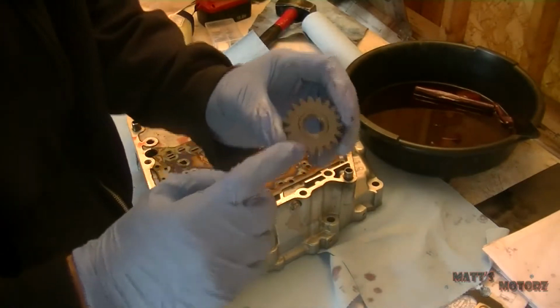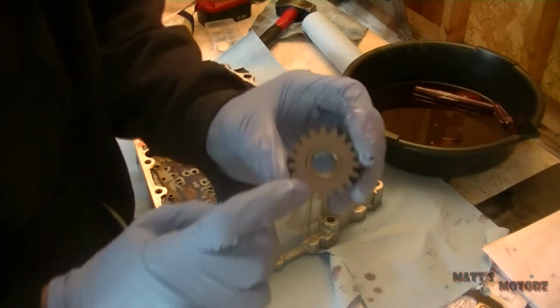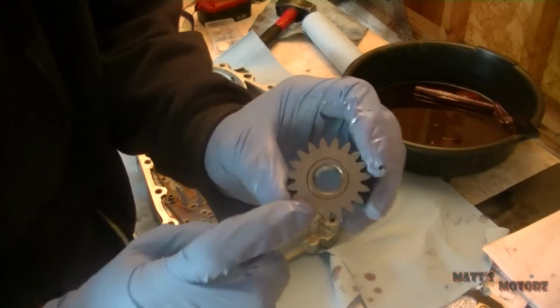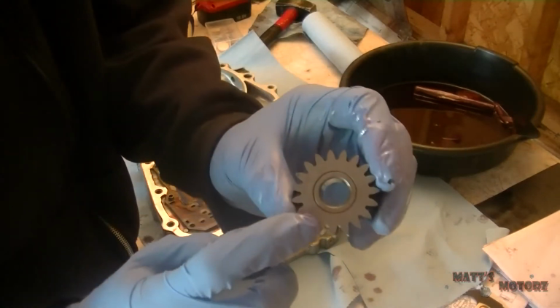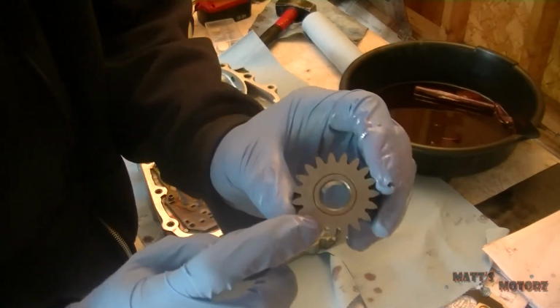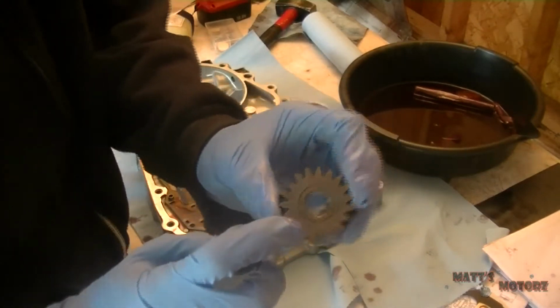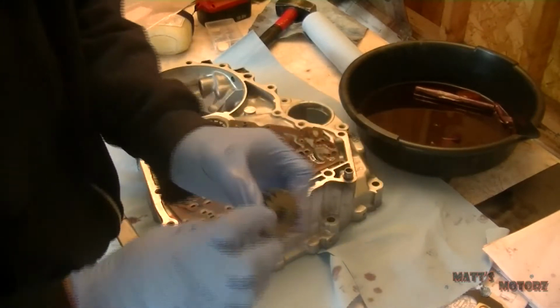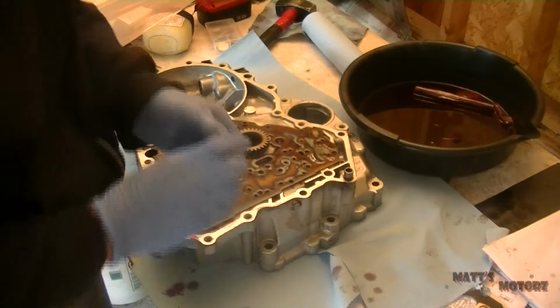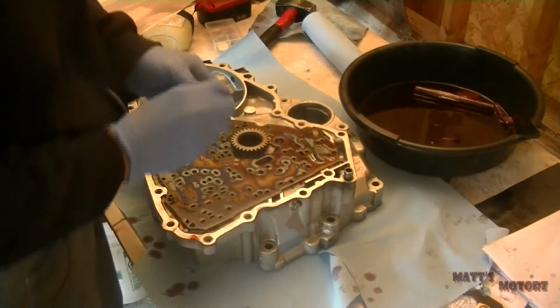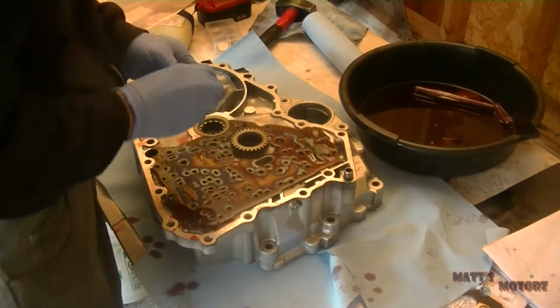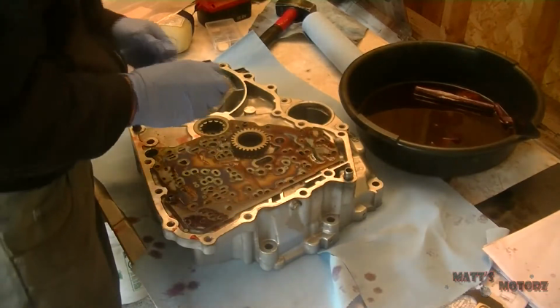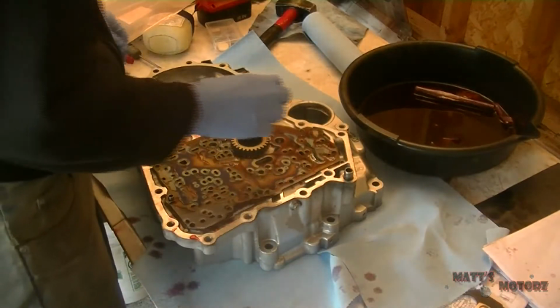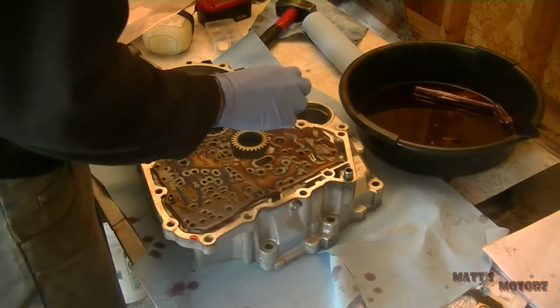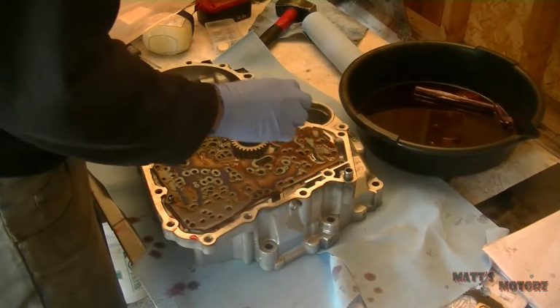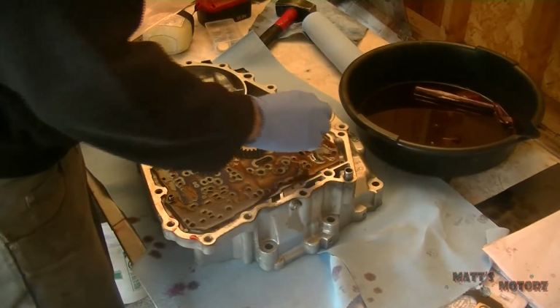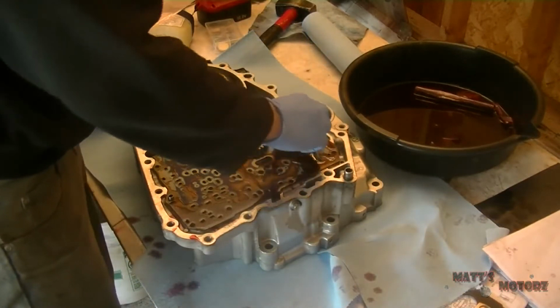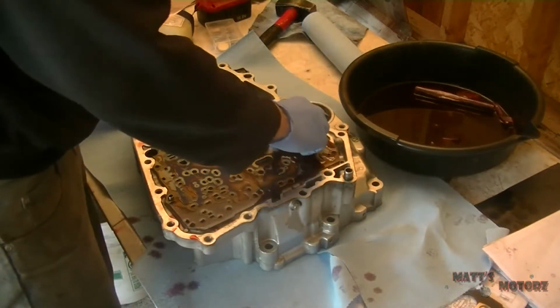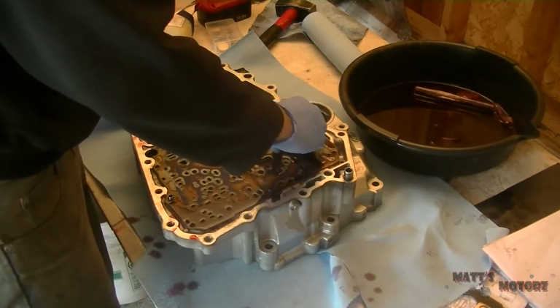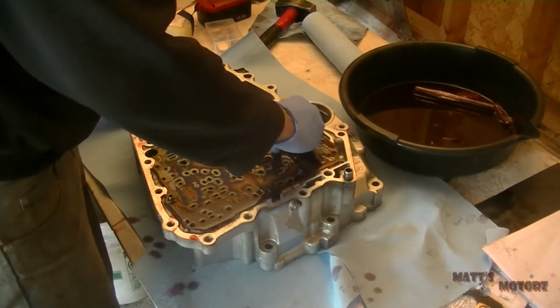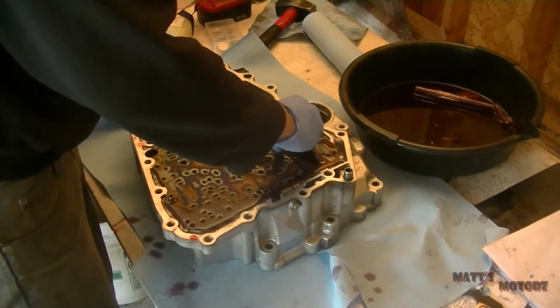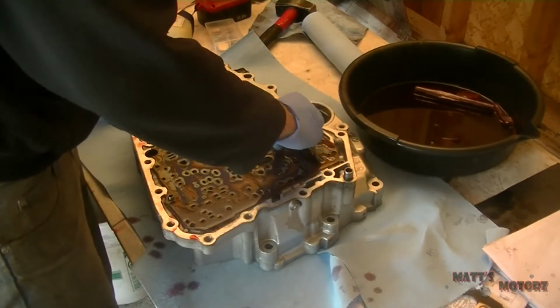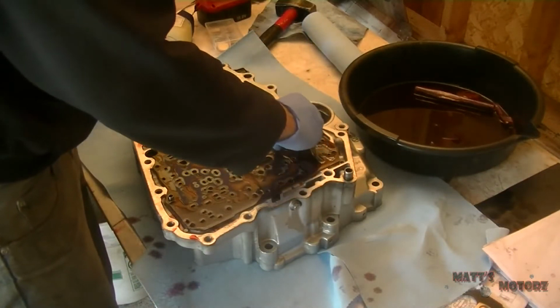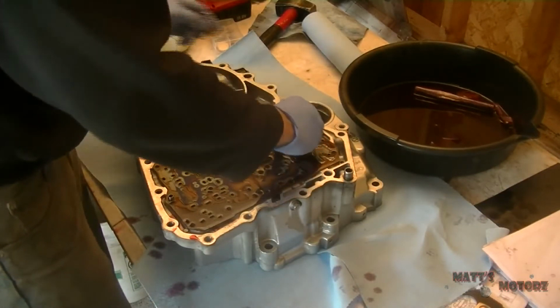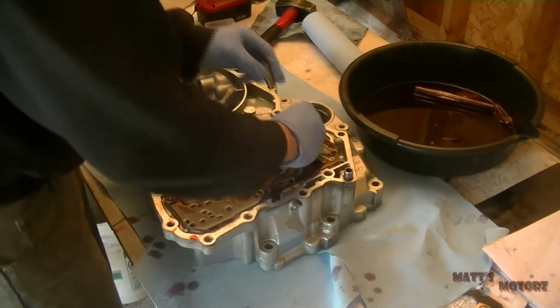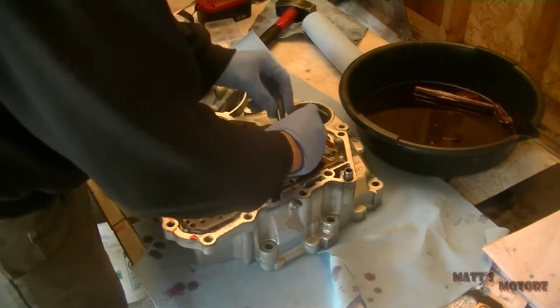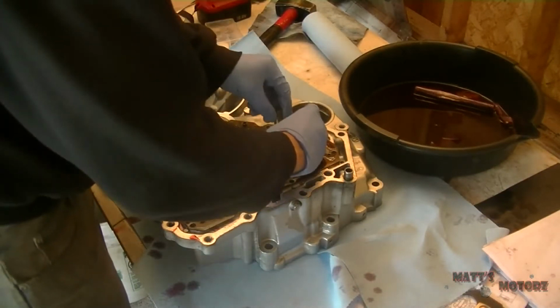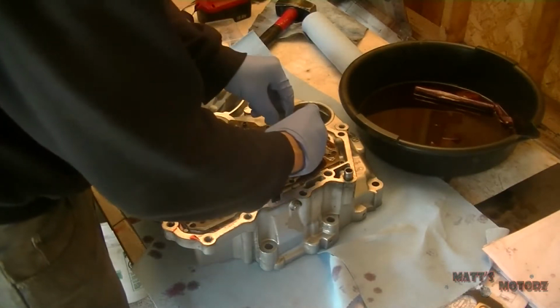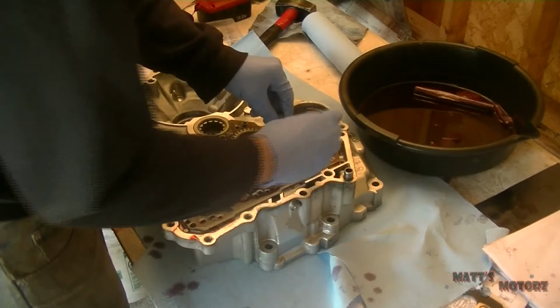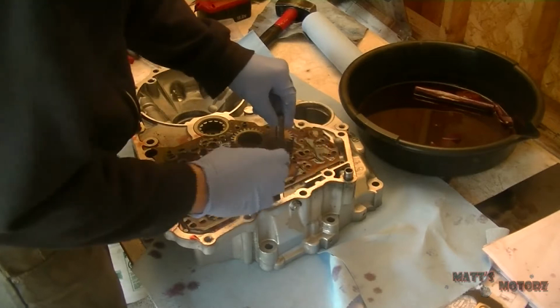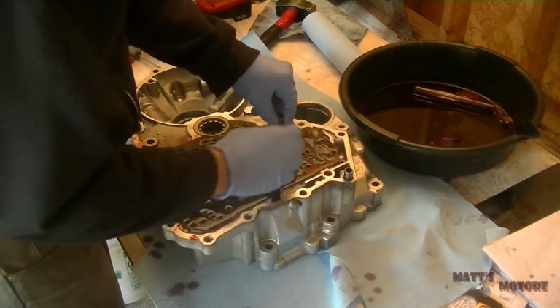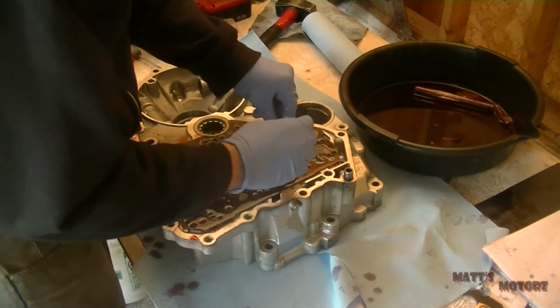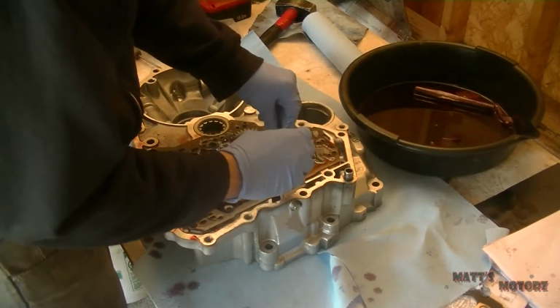We're going to put the pump gears in. That chamfered side goes facing down towards the separator plate, and we're going to put the little shaft in there.